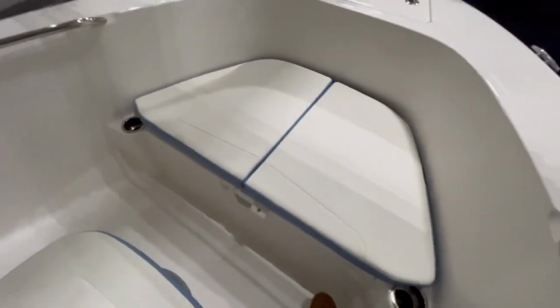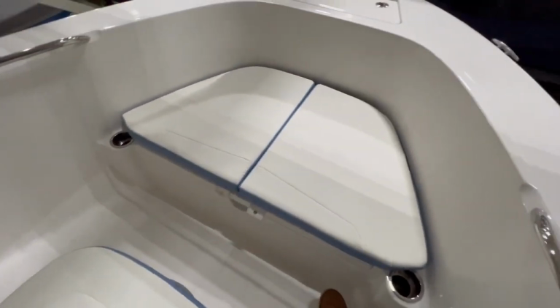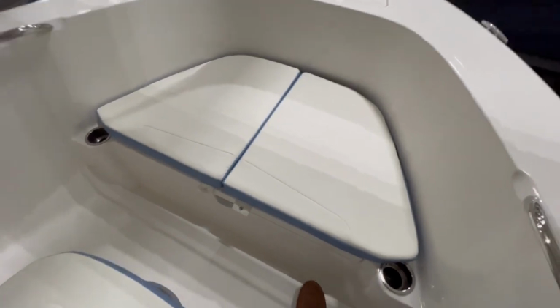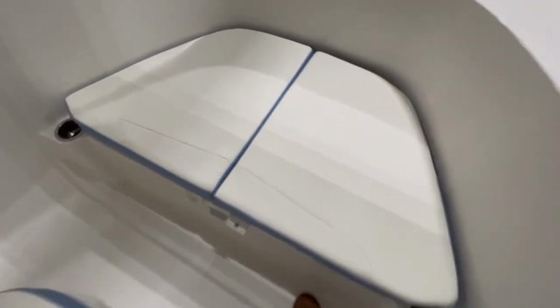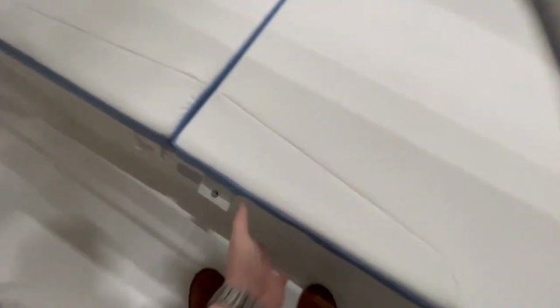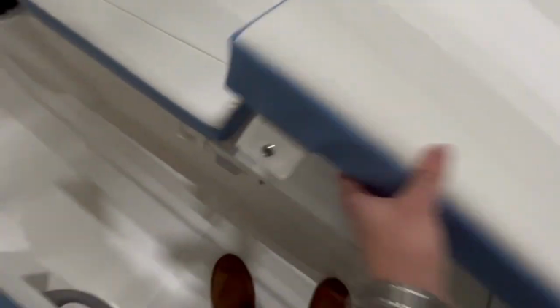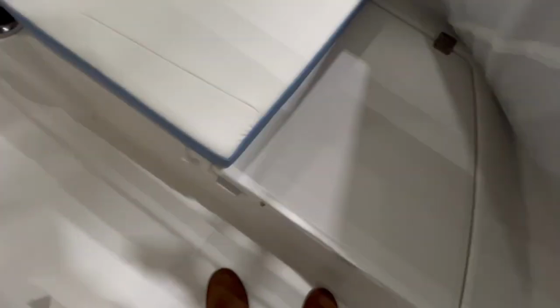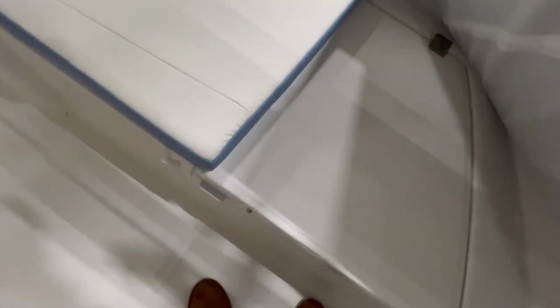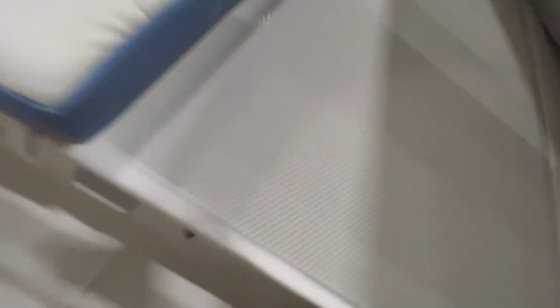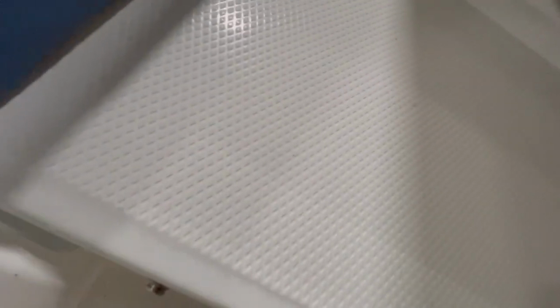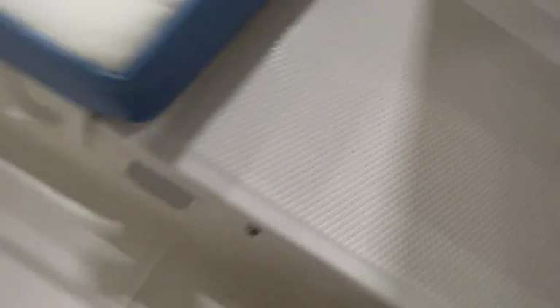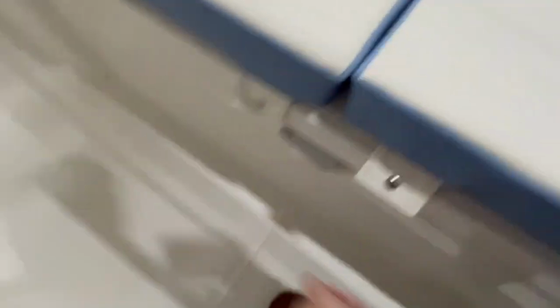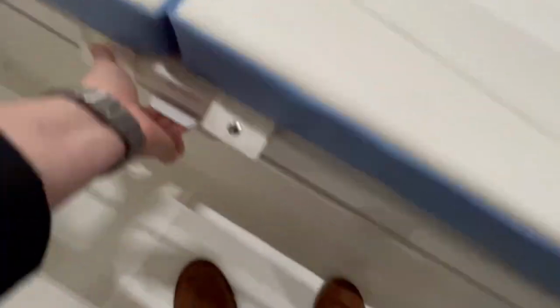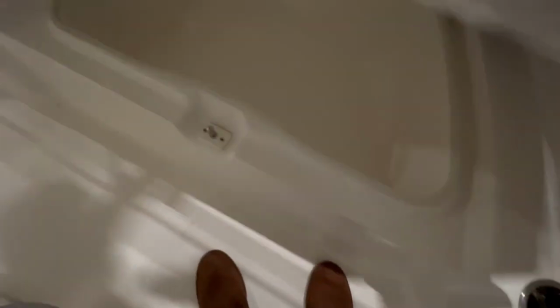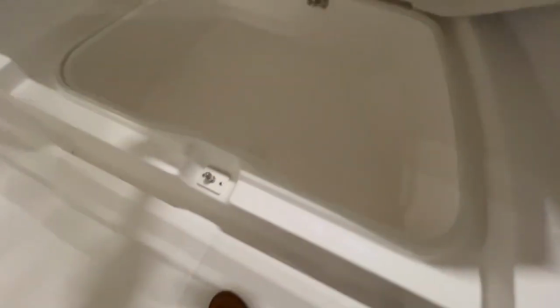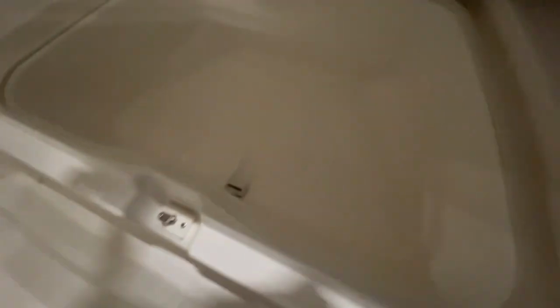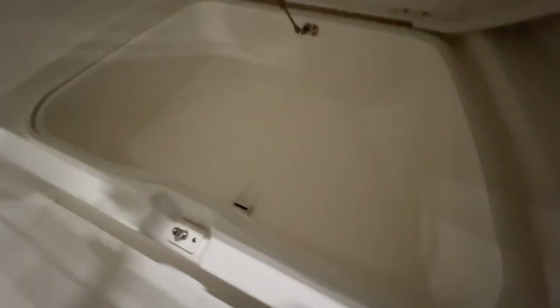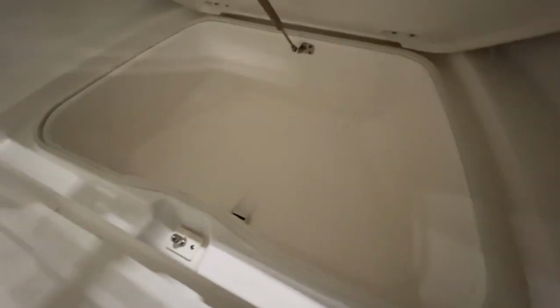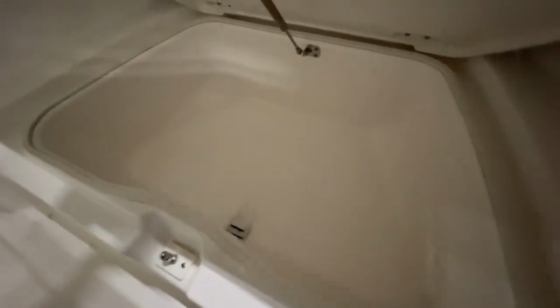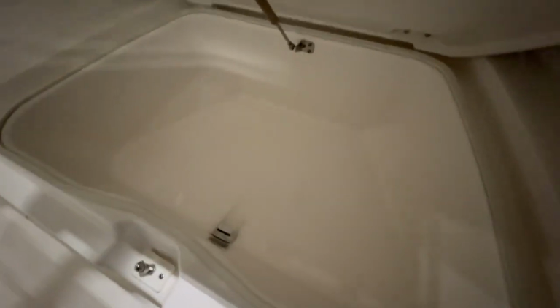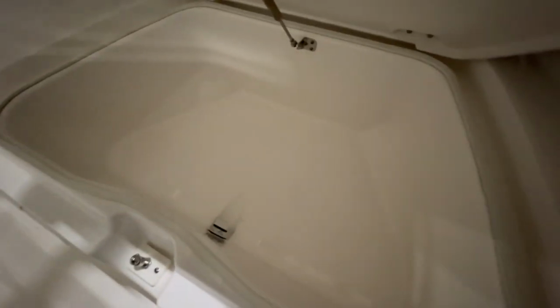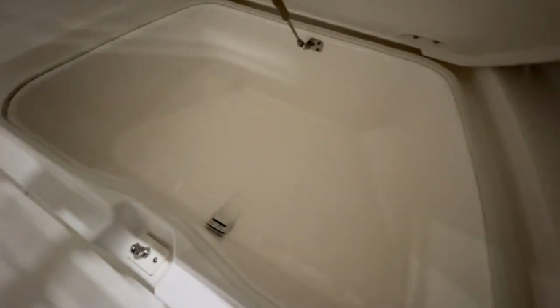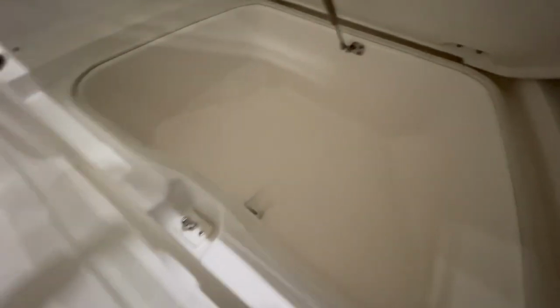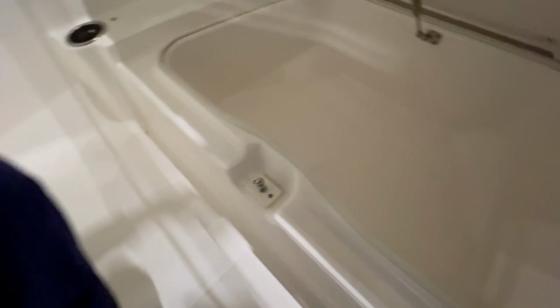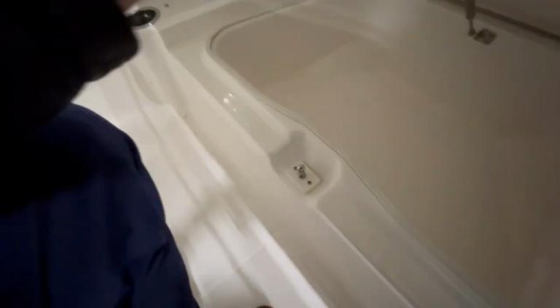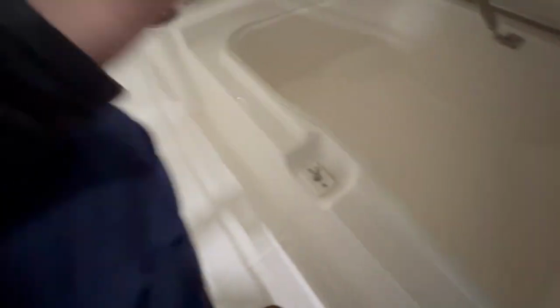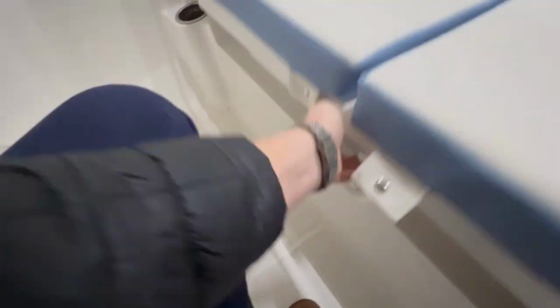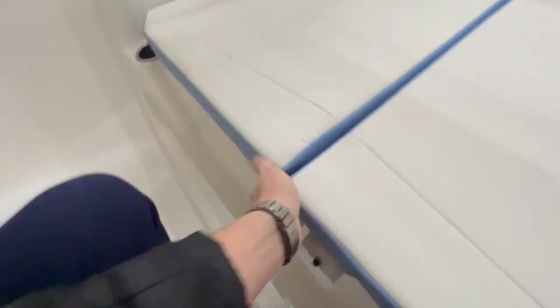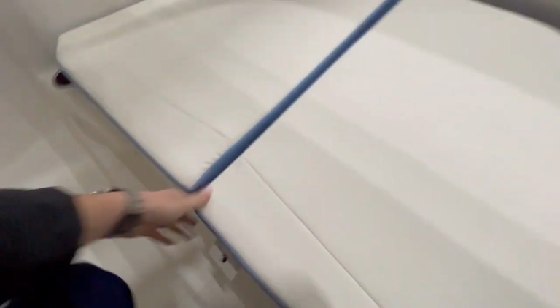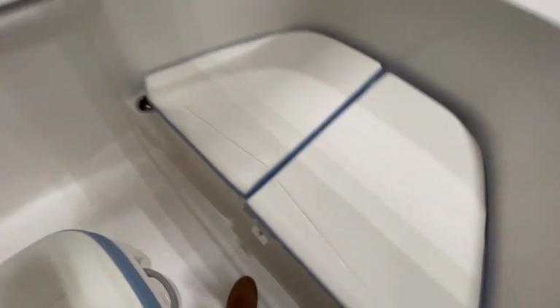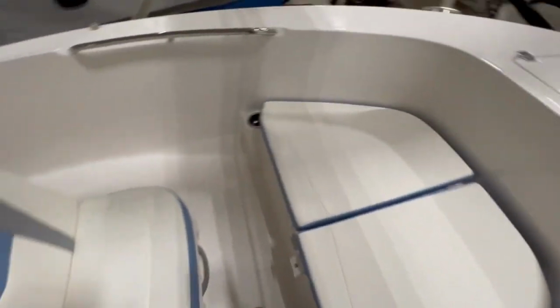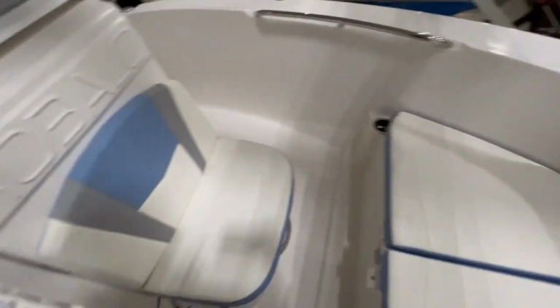Big compartment up front with removable cushions and all non-skid underneath. Inside, we have an insulated draining compartment that can be used as either your onboard cooler or your fish box, depending on your use.